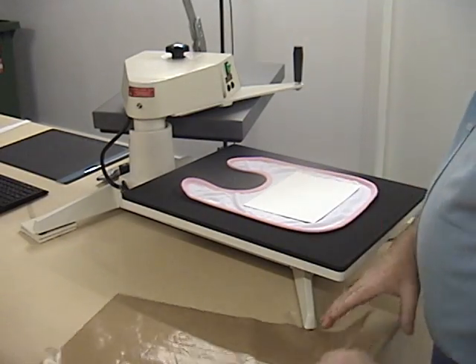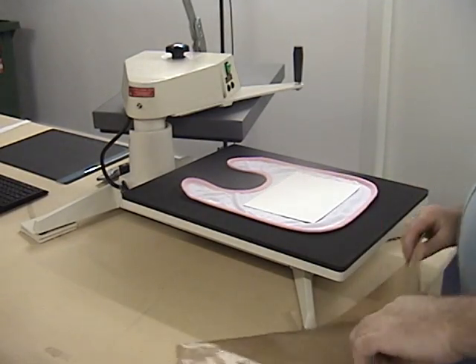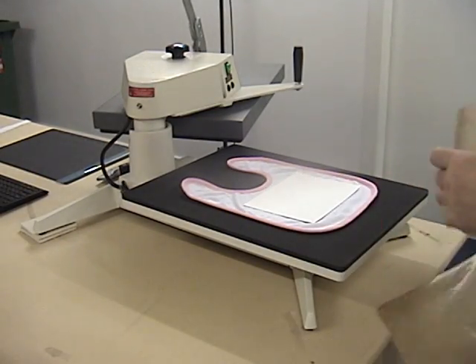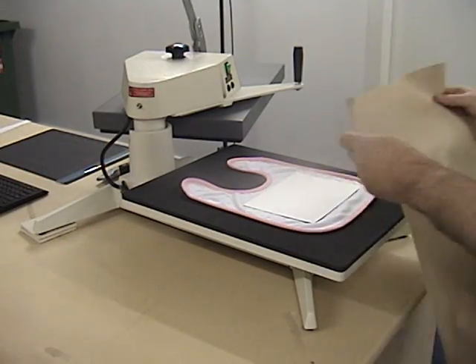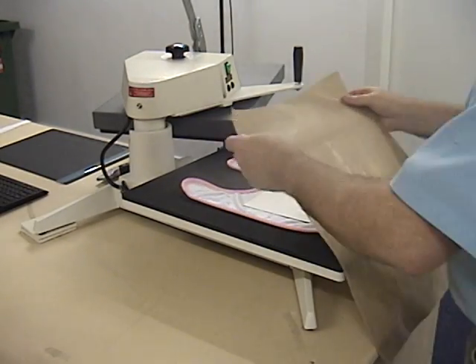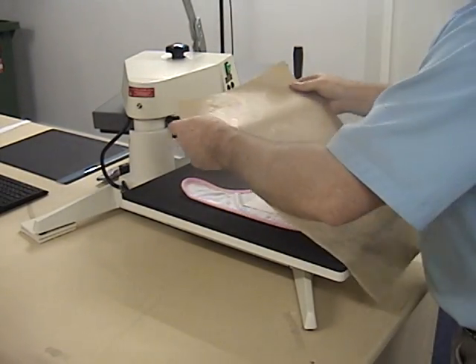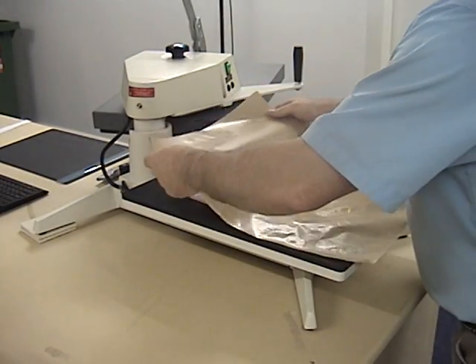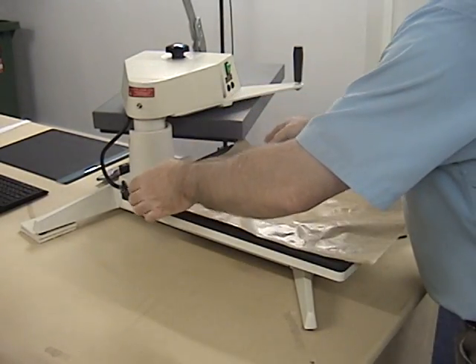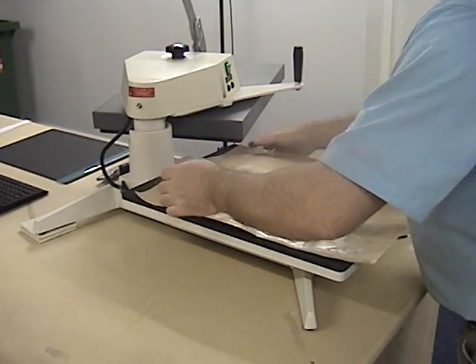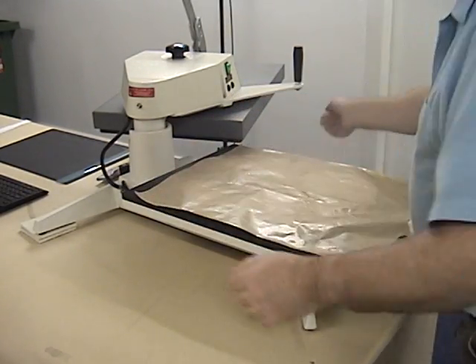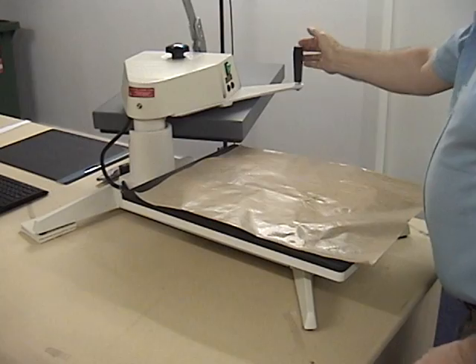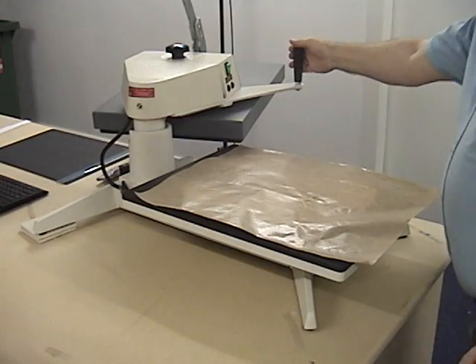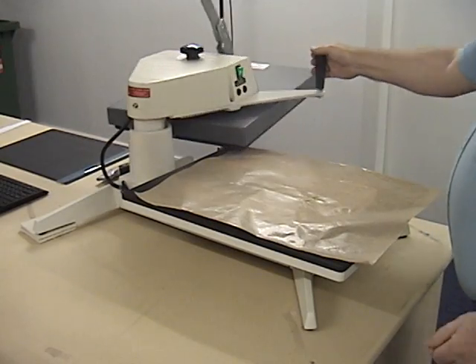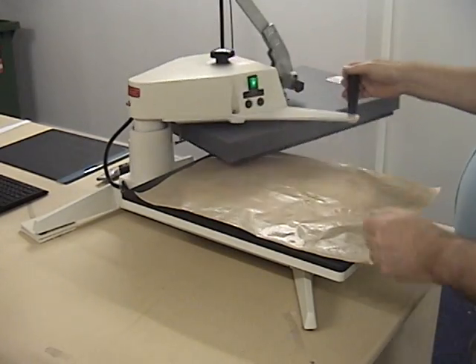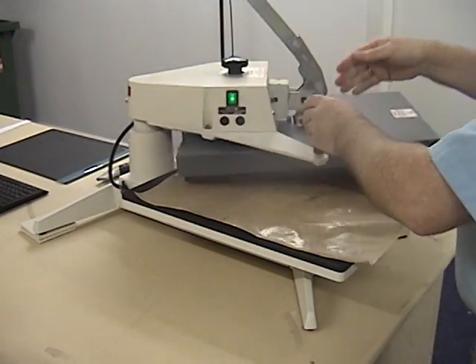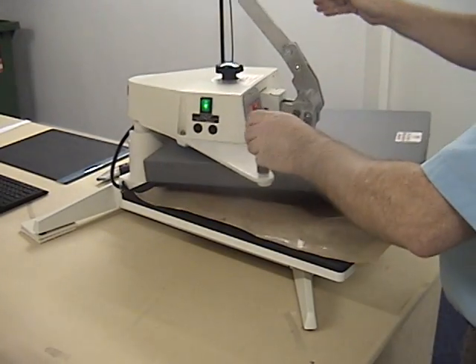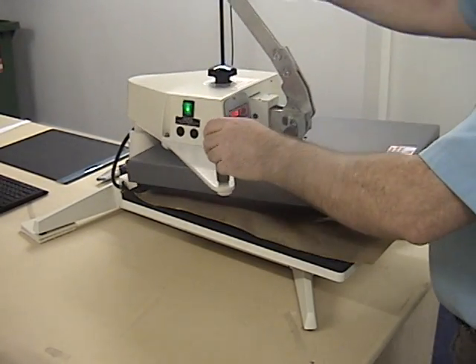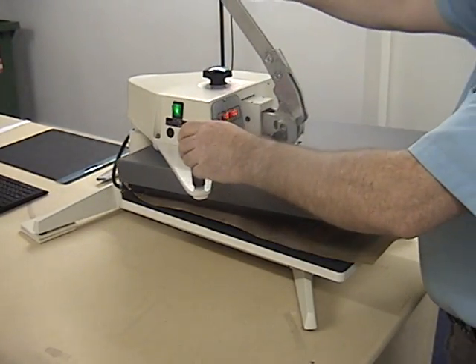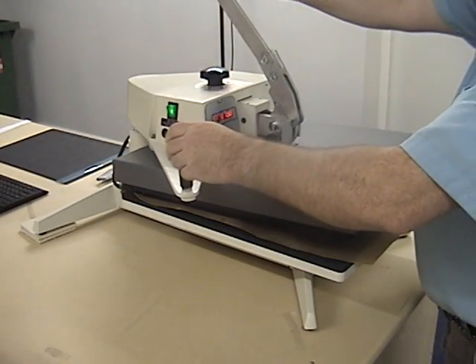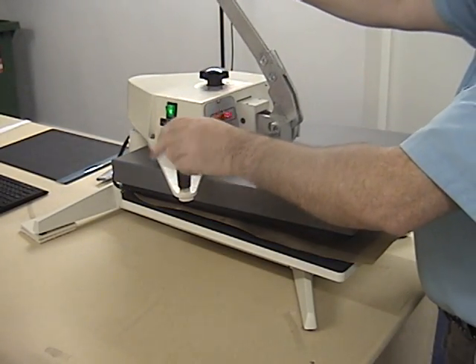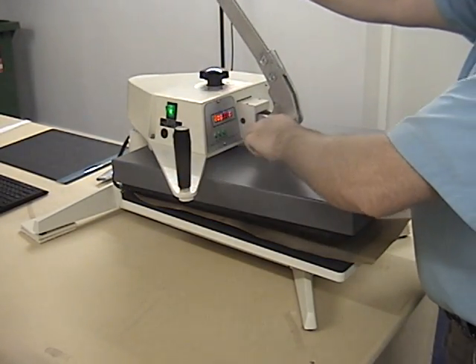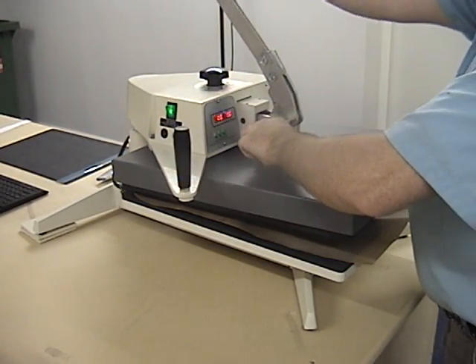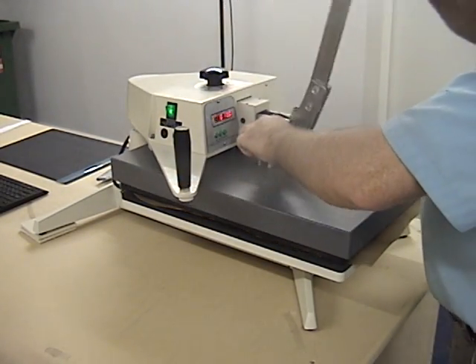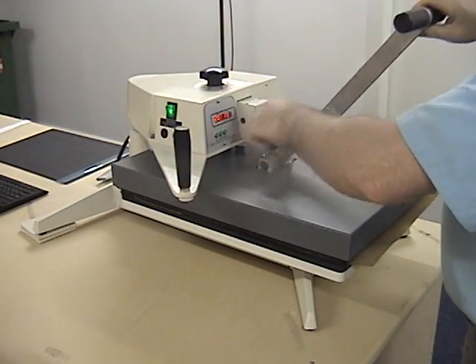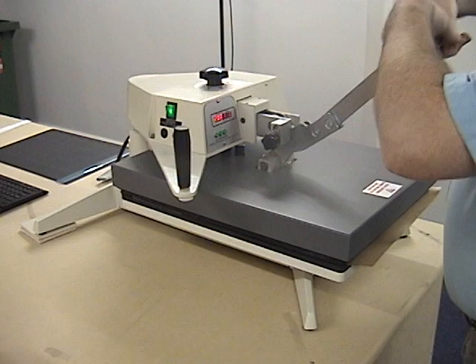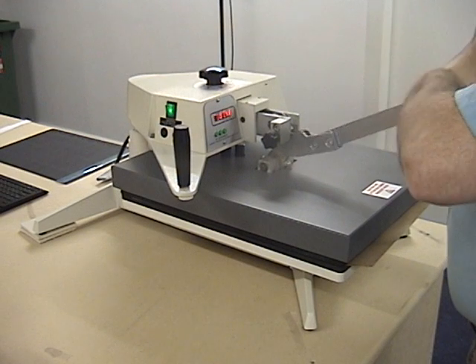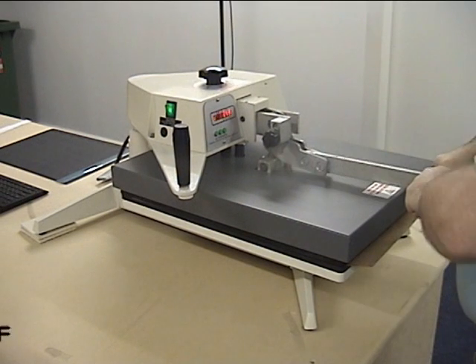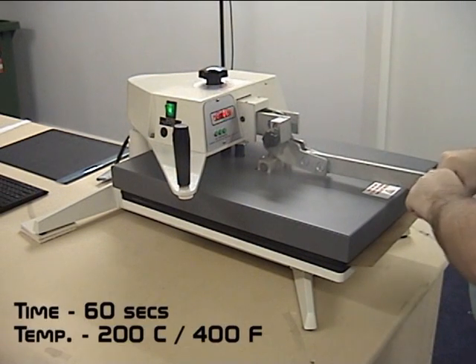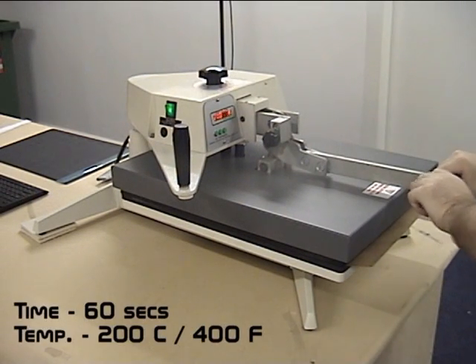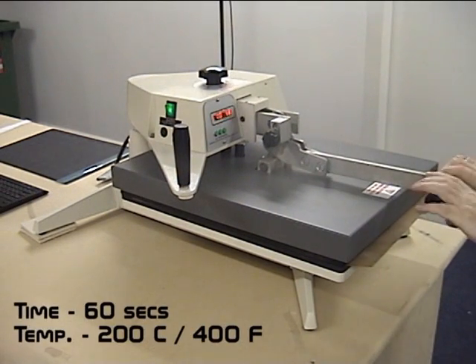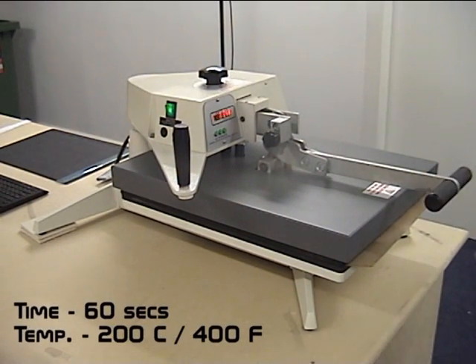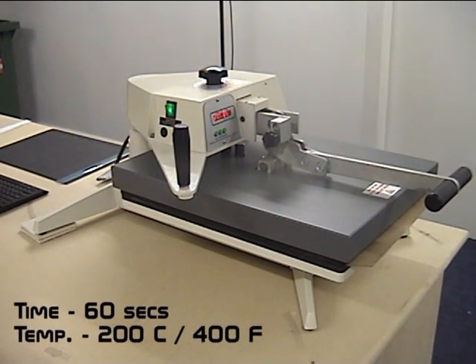Cover with a teflon sheet to avoid ink gassing onto the heat platen and to protect the bib. Set the pressure on the heat press to medium. The time and temperature should be set to 60 seconds and 200 degrees Celsius.